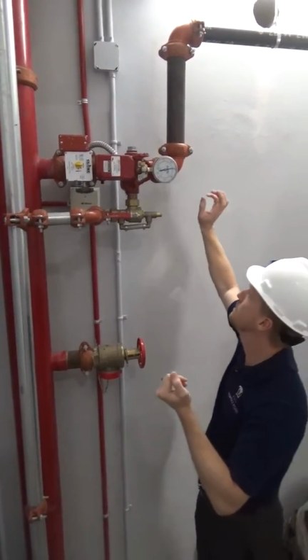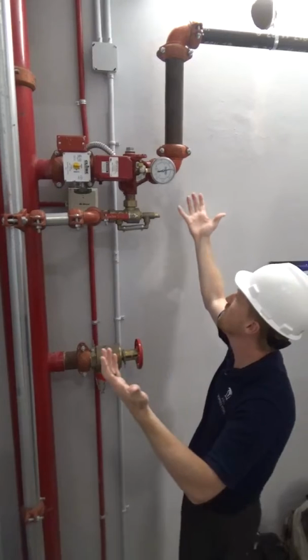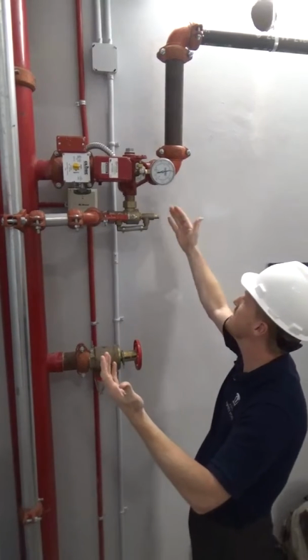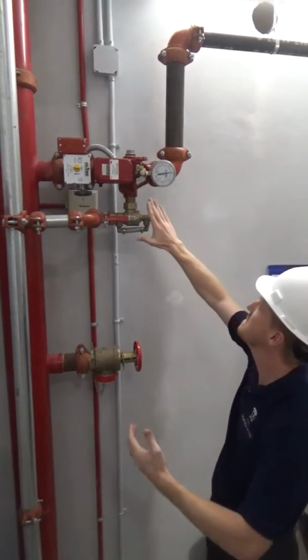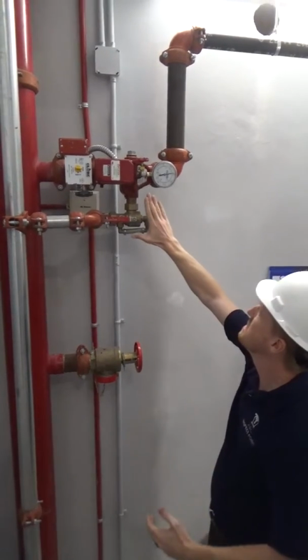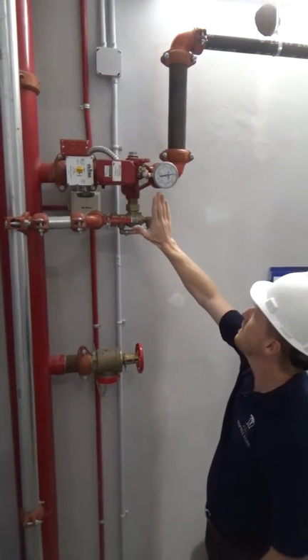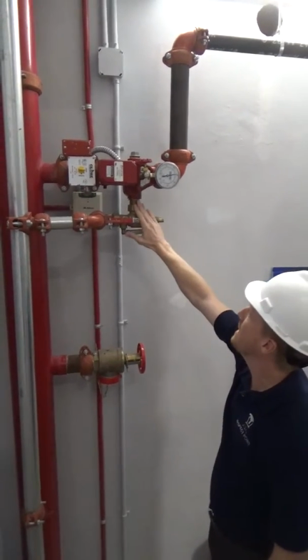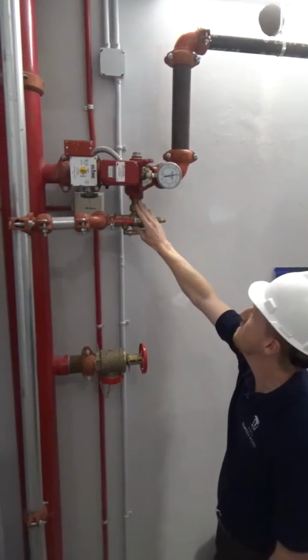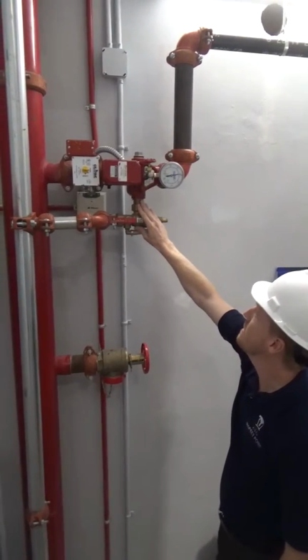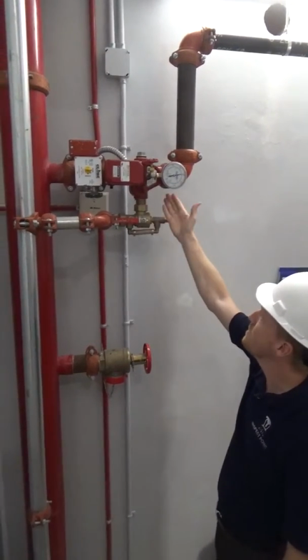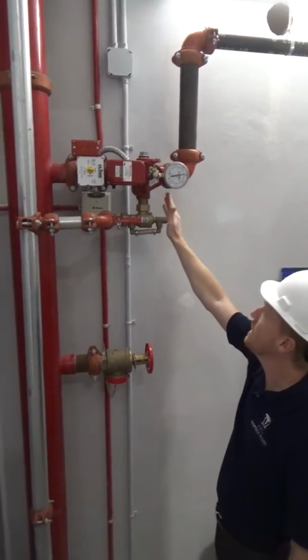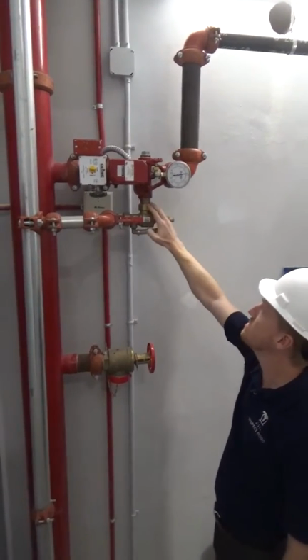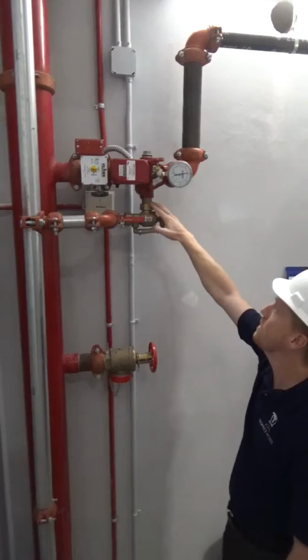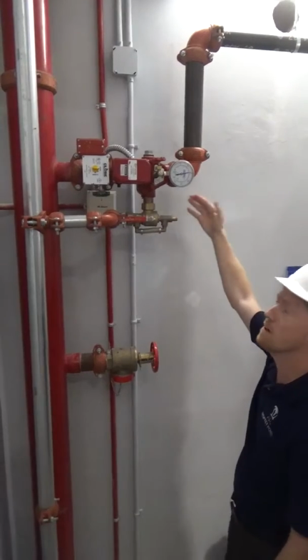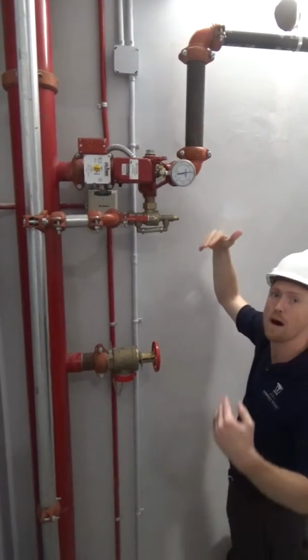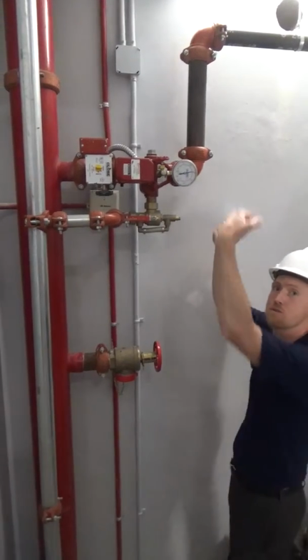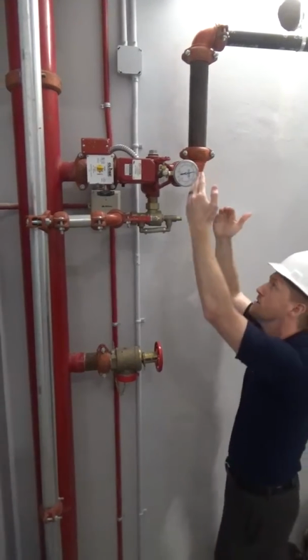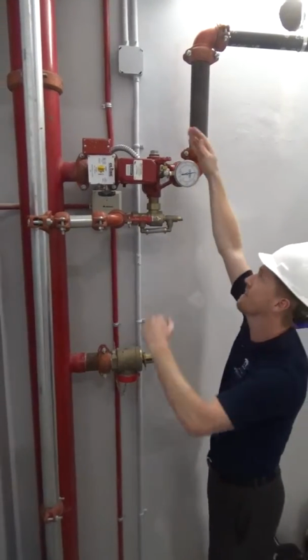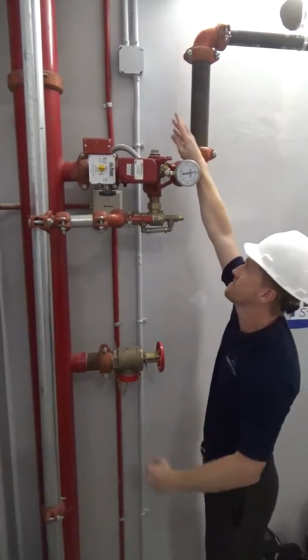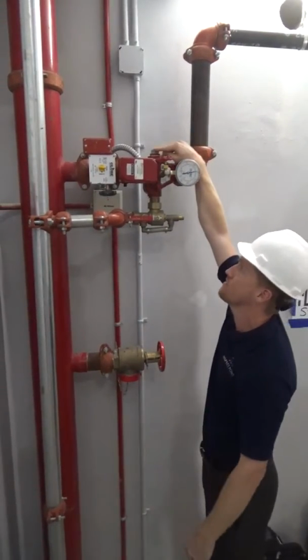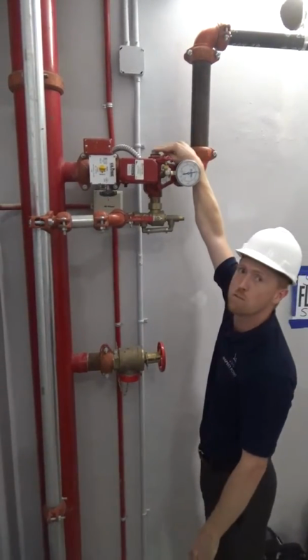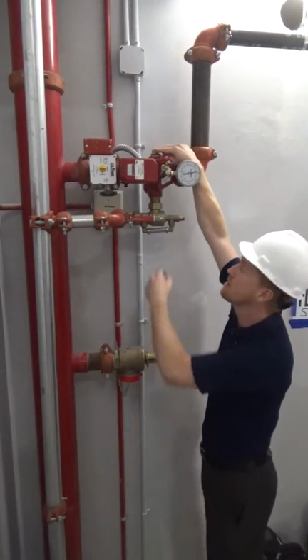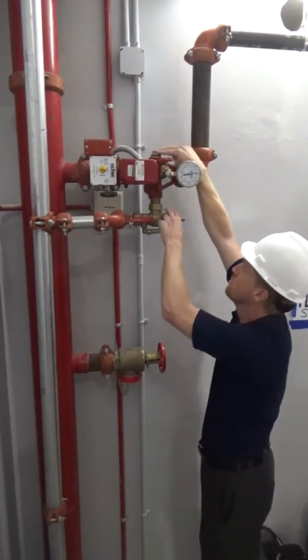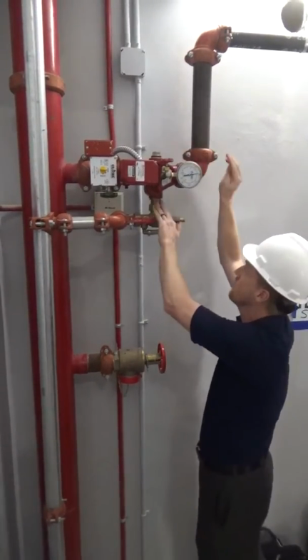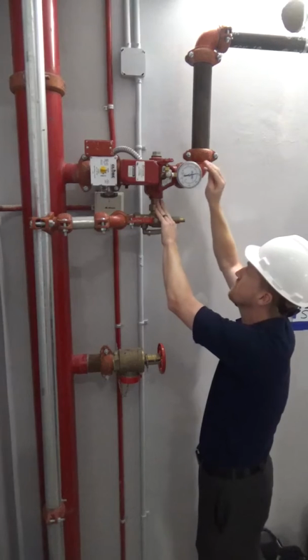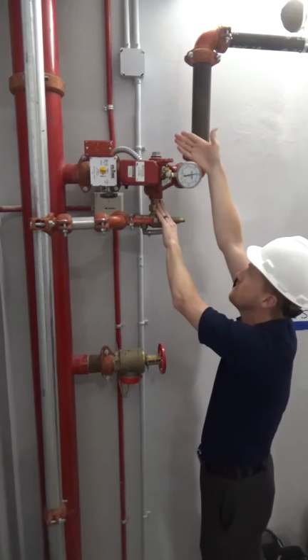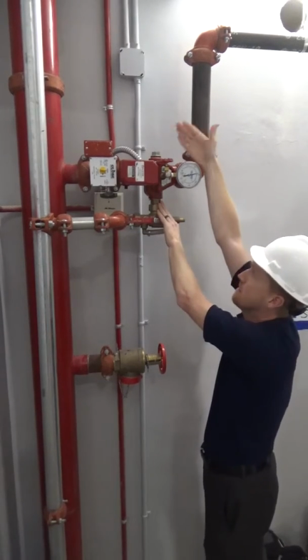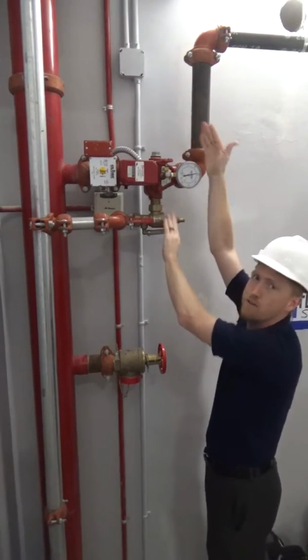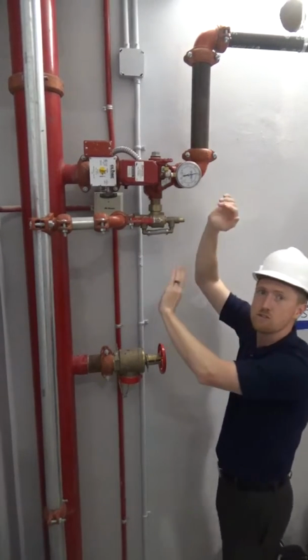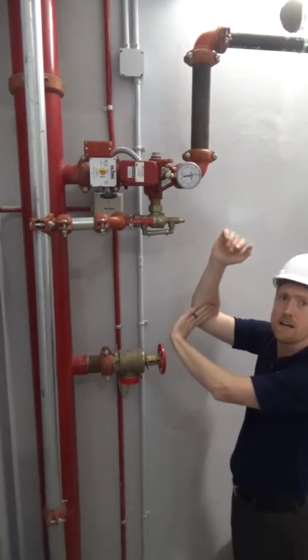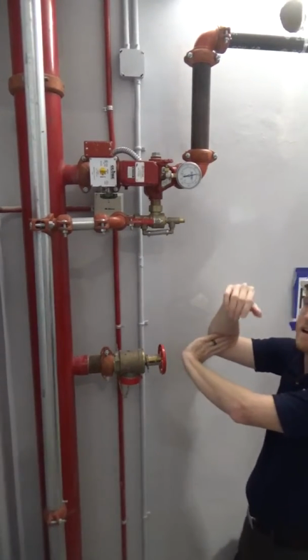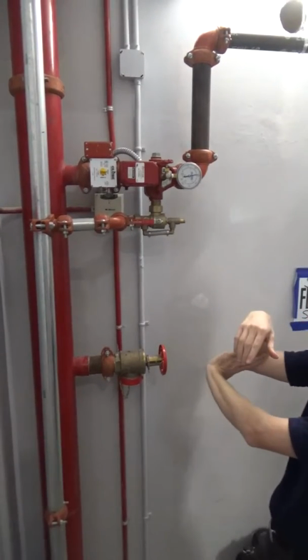A couple other things: it's set up as a right-handed test and drain right now. If you wanted to move it to the left-hand side, you just remove the plug, move the plug down to this side, and then you'd have your test and drain on the left side.